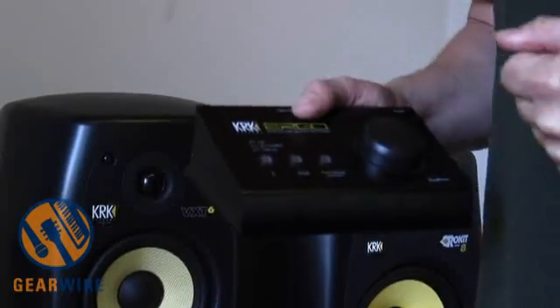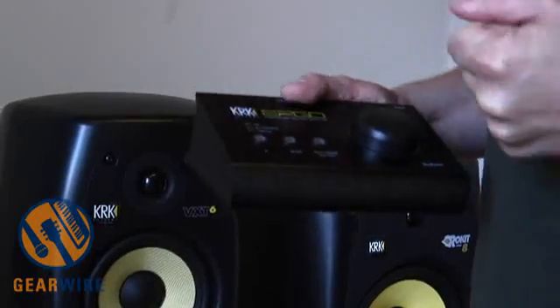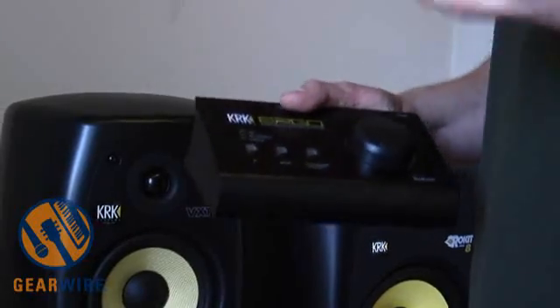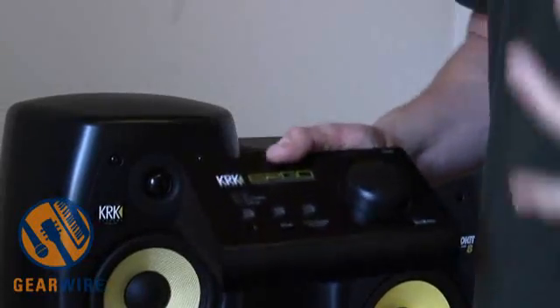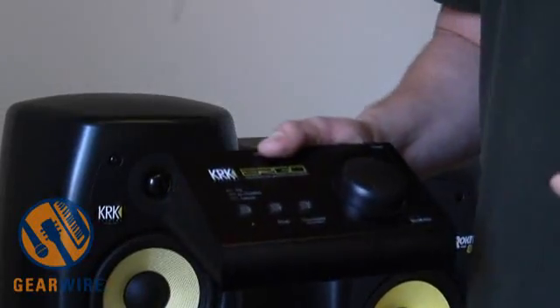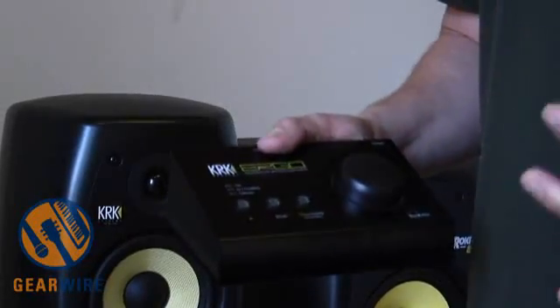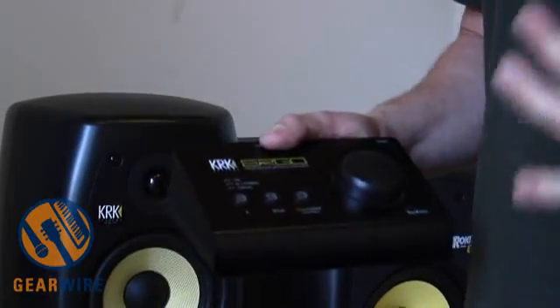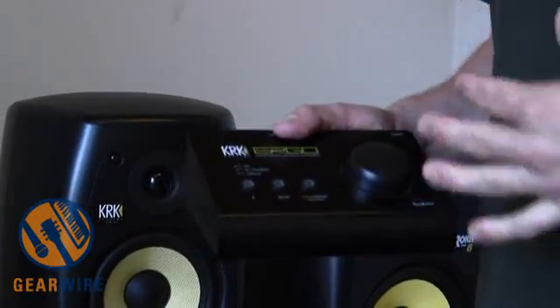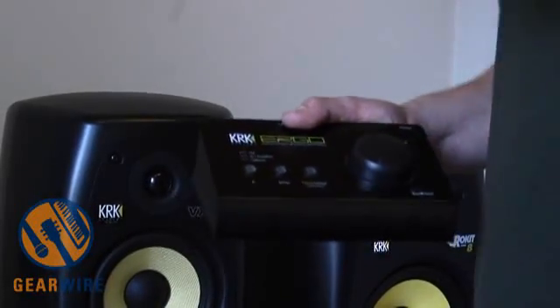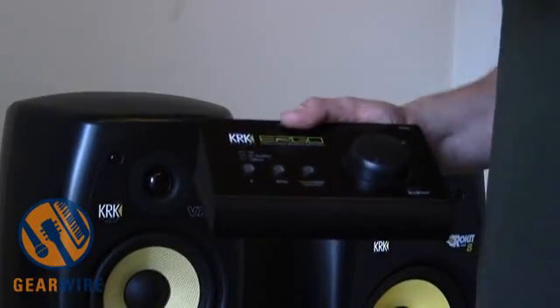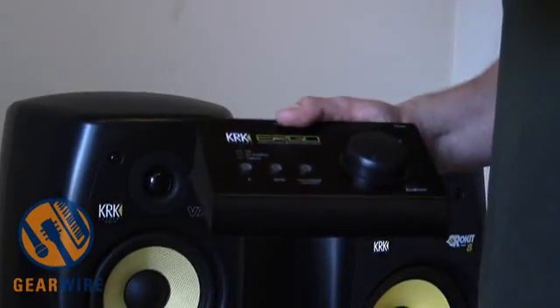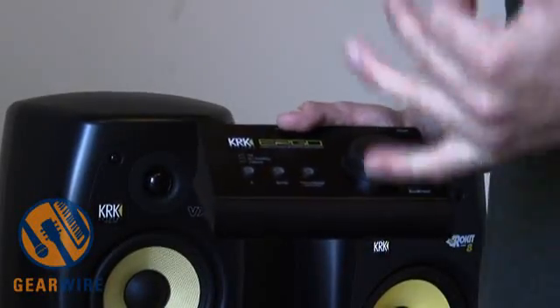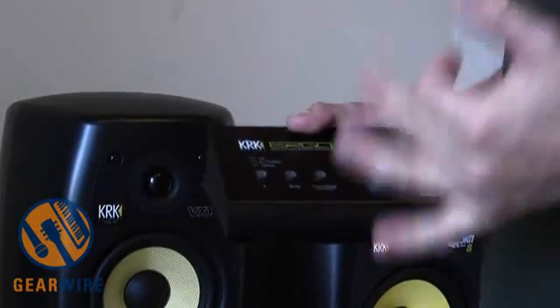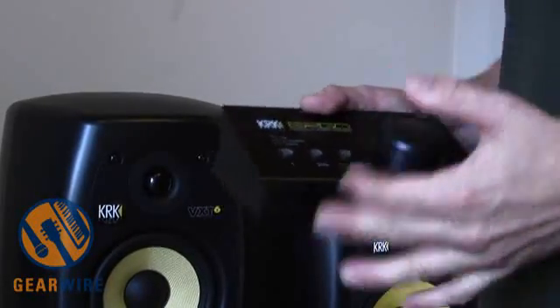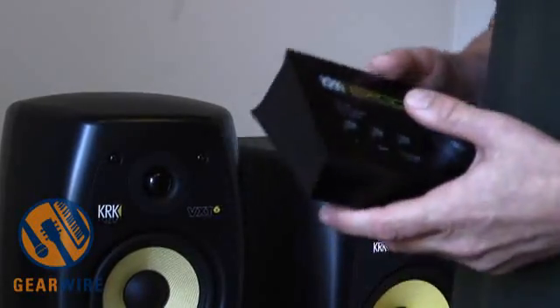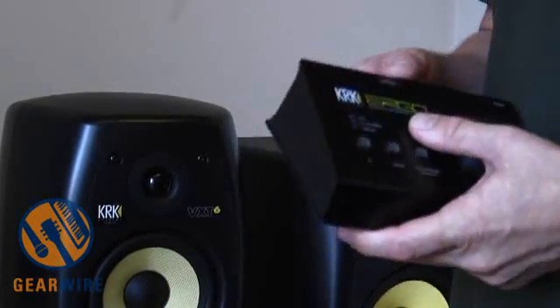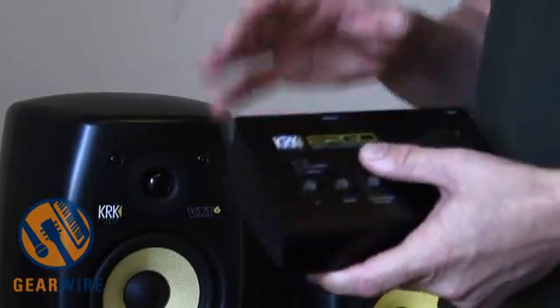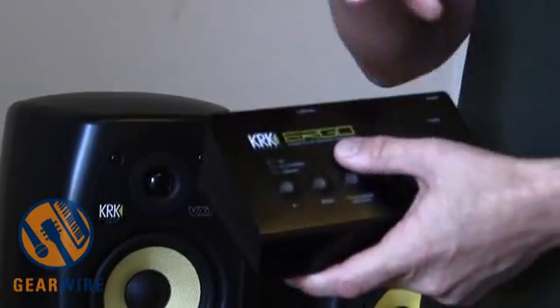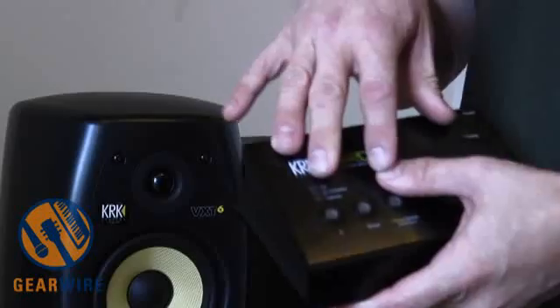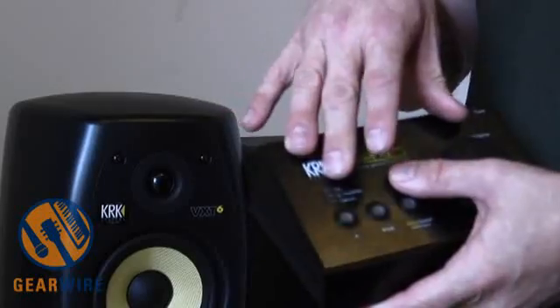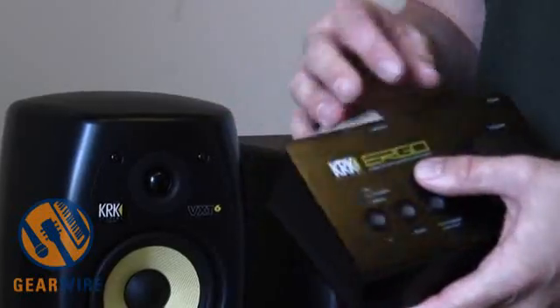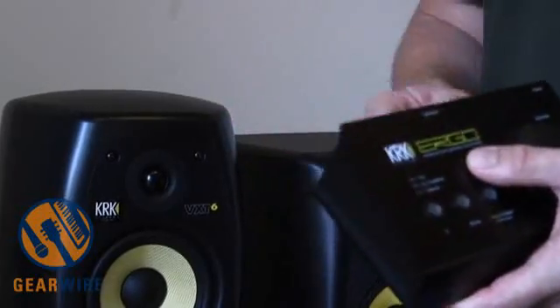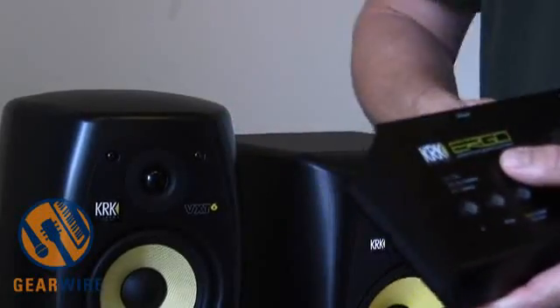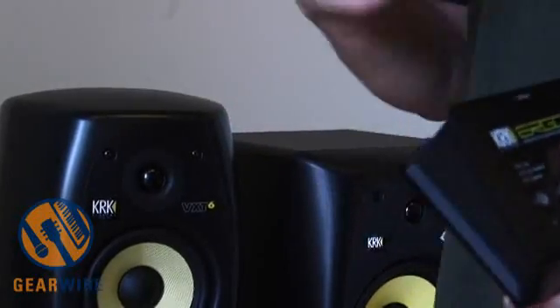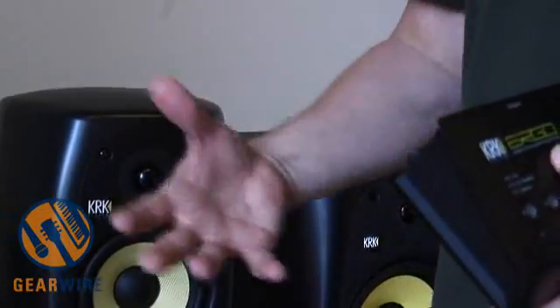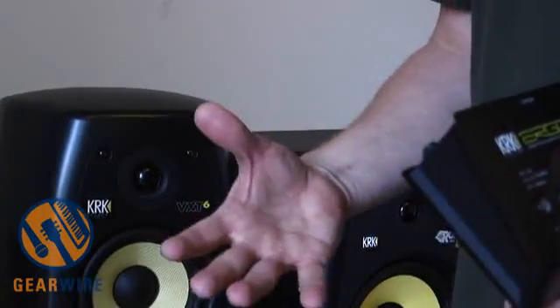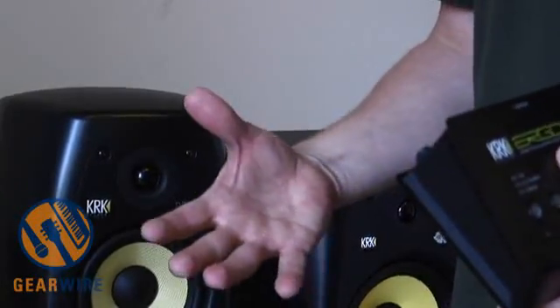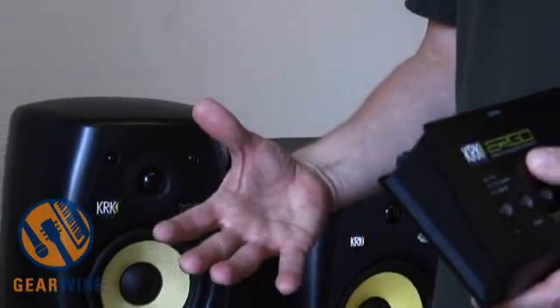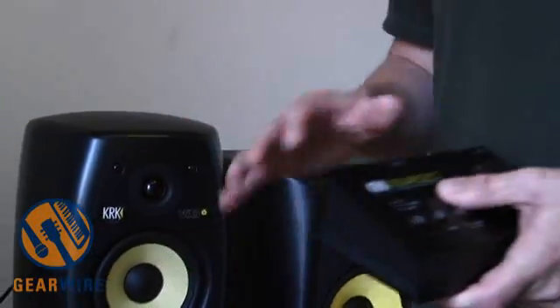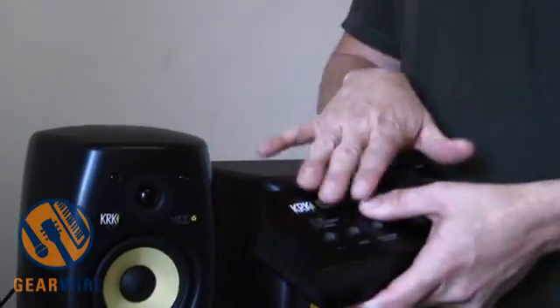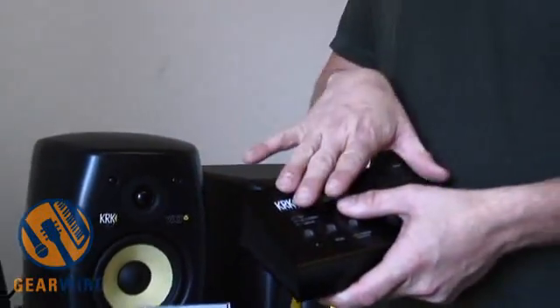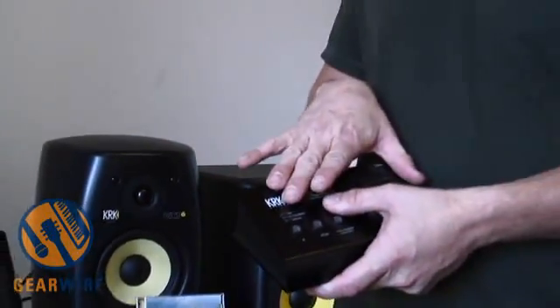That's the core functionality. Once you're finished with the correction, it stores it in Ergo, at which point you can disconnect it from the computer and it stores it there.